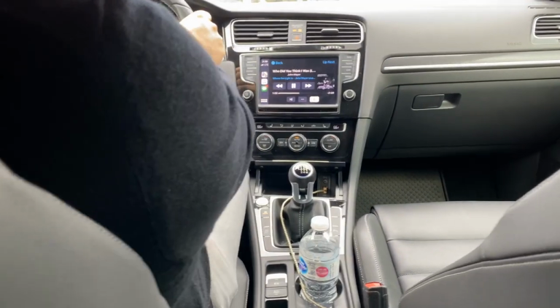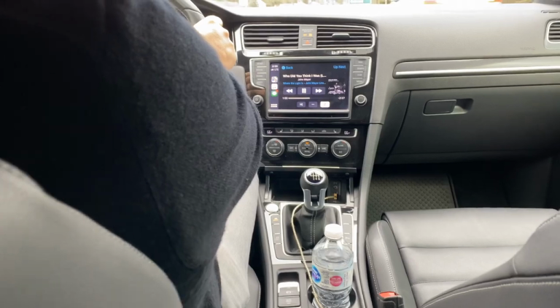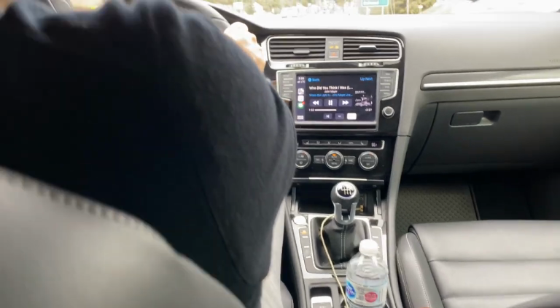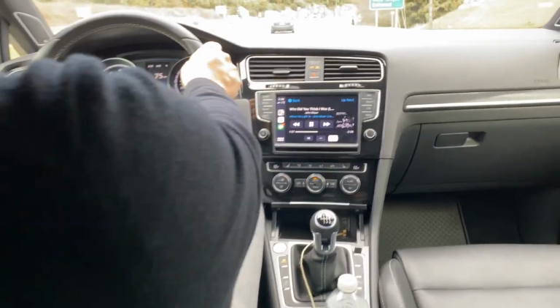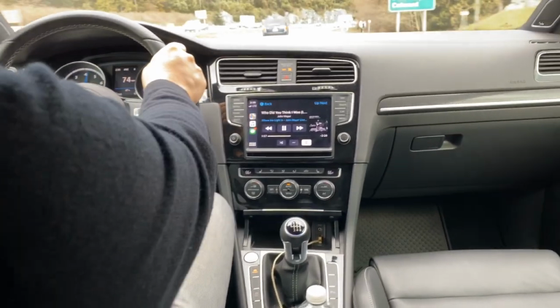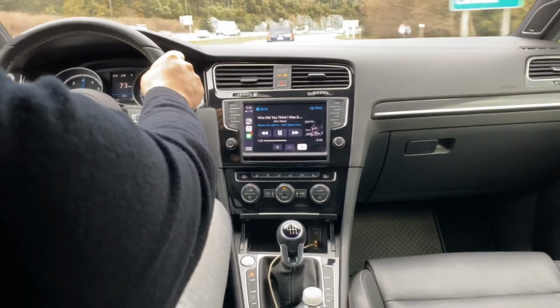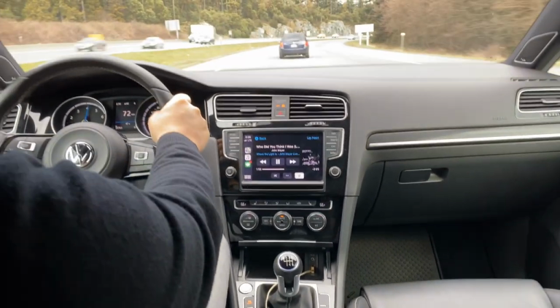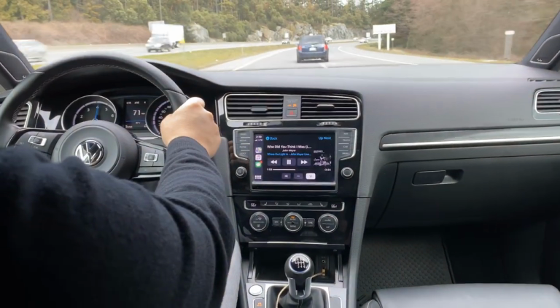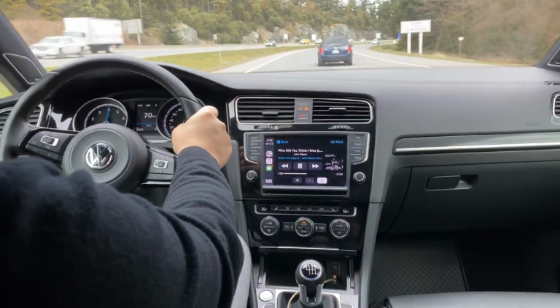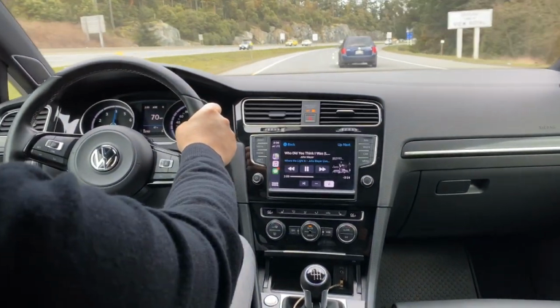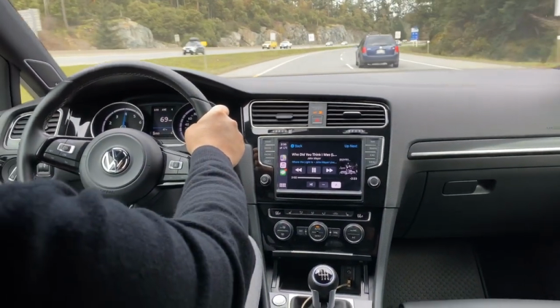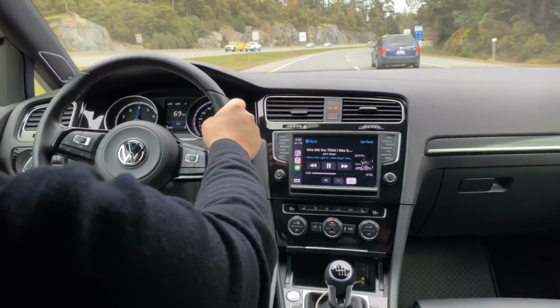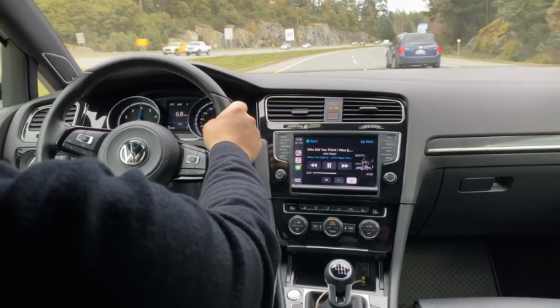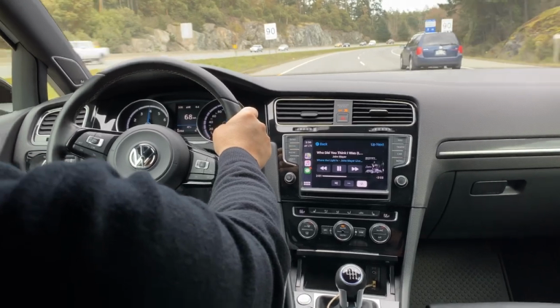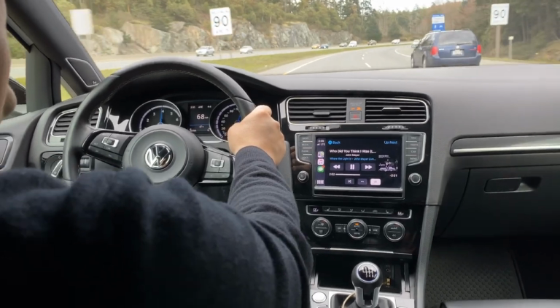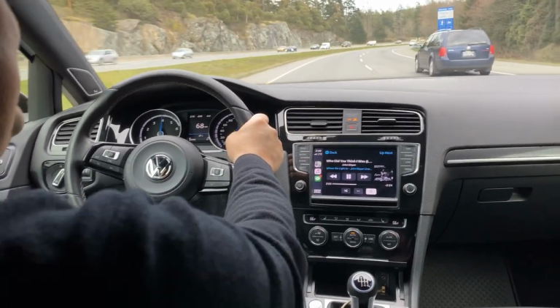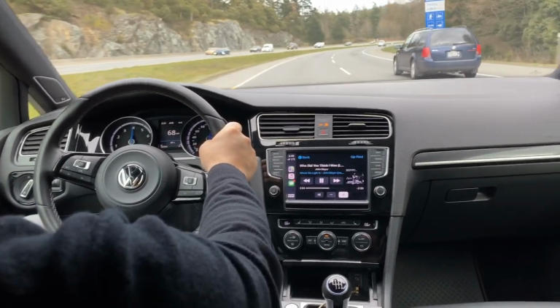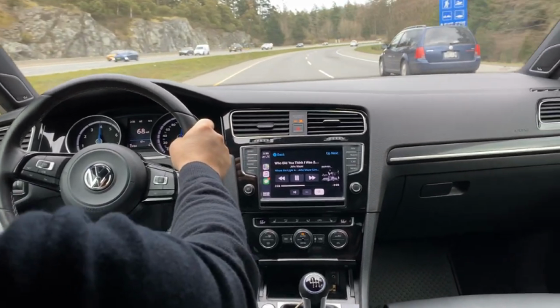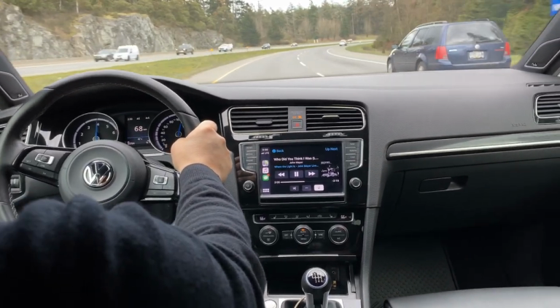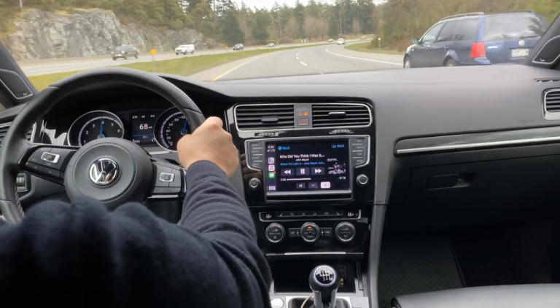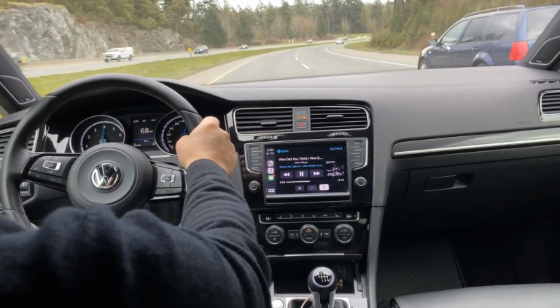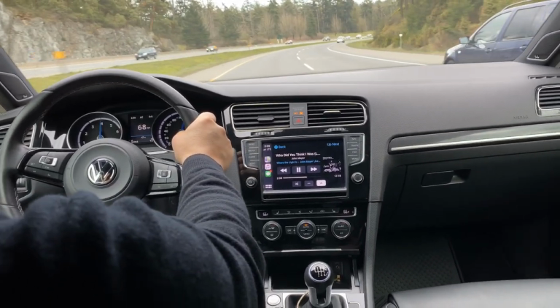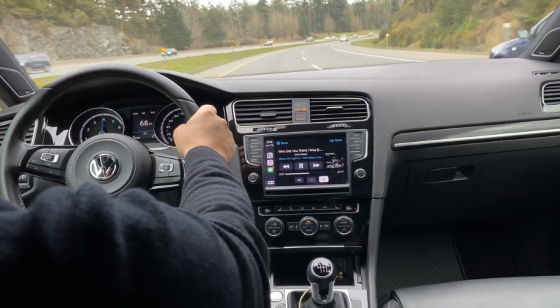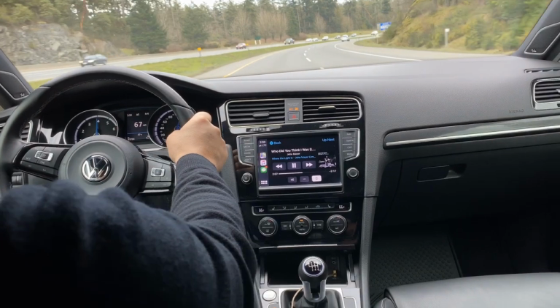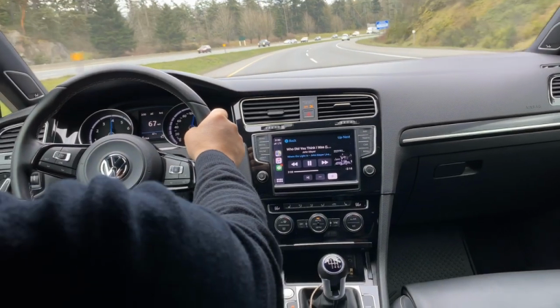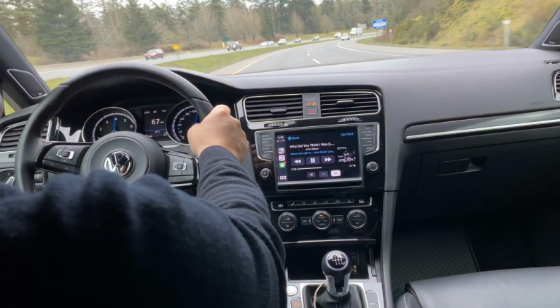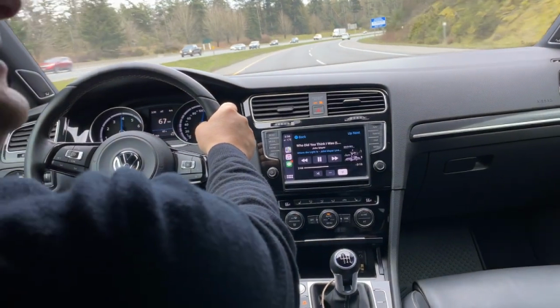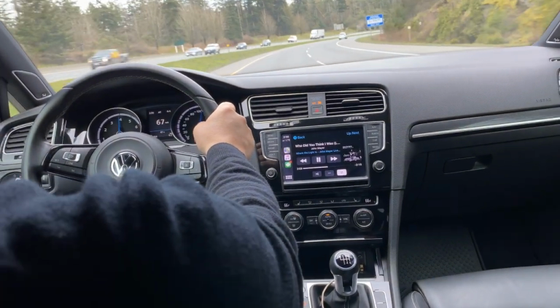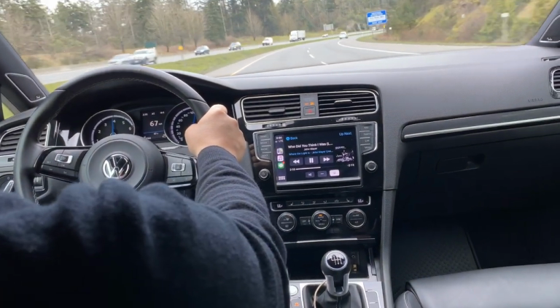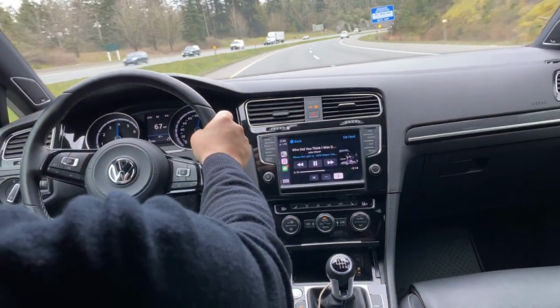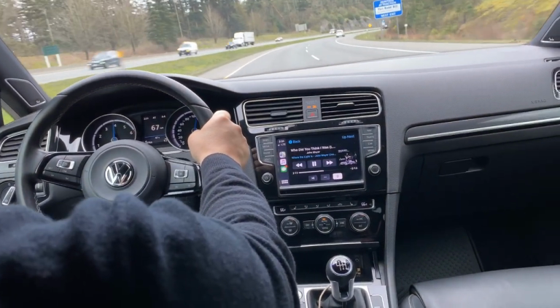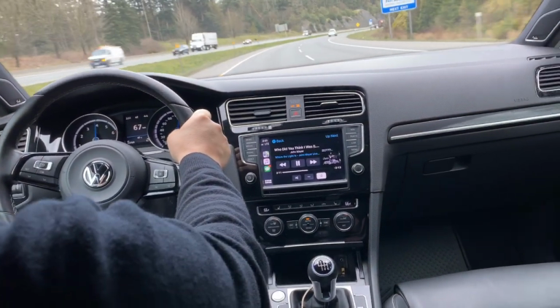We pass another Volkswagen driver and wonder if we should wave — do we know the Volkswagen wave? Is it two fingers like a Jeep, or just a nod? Is it even a club? Who knows.